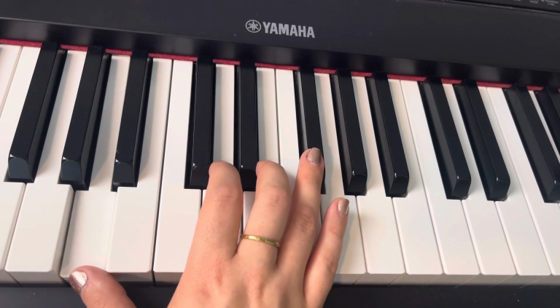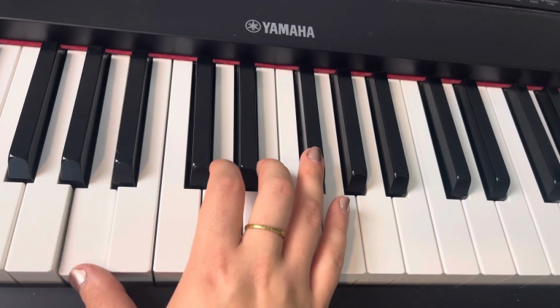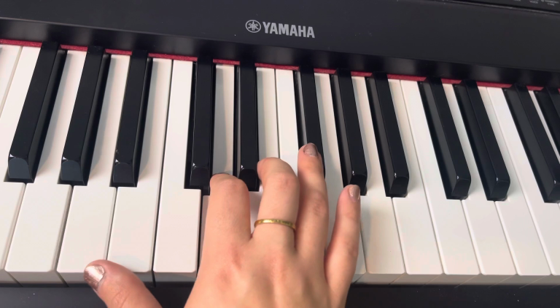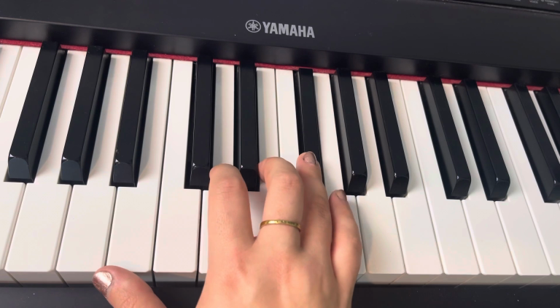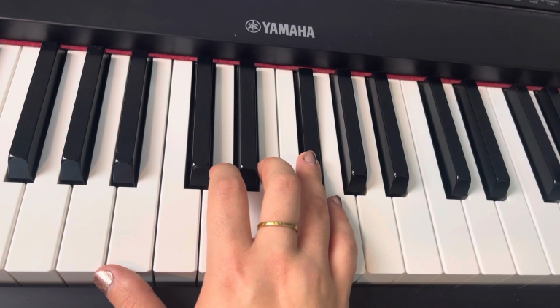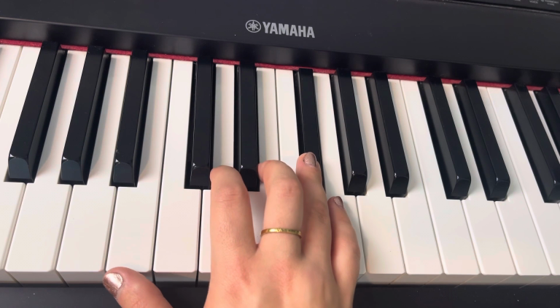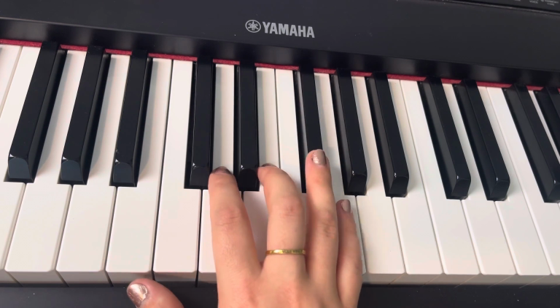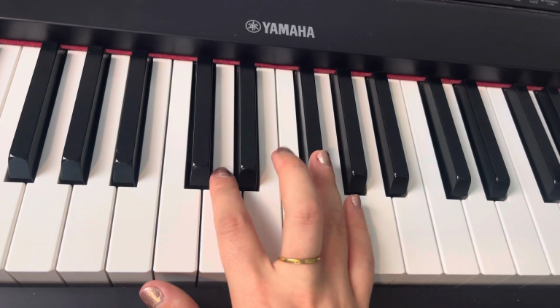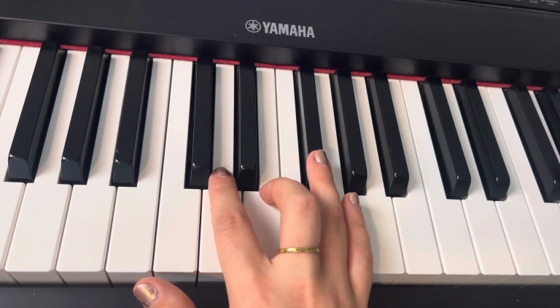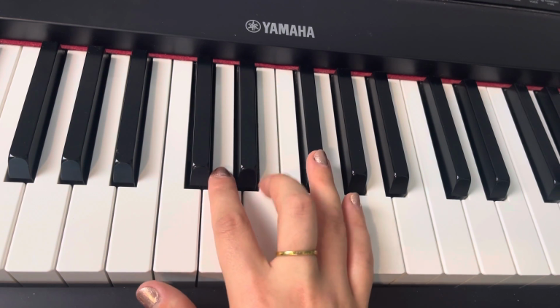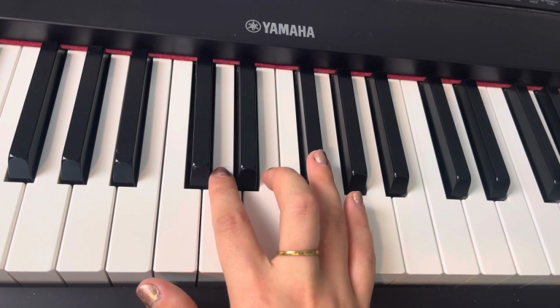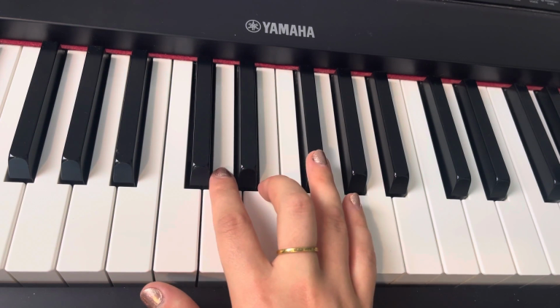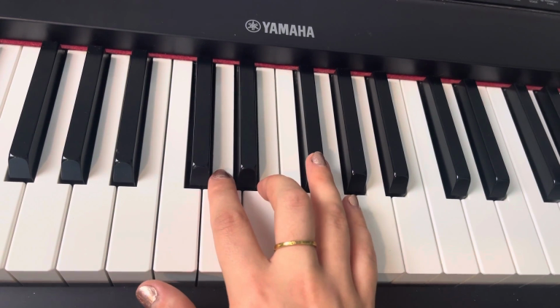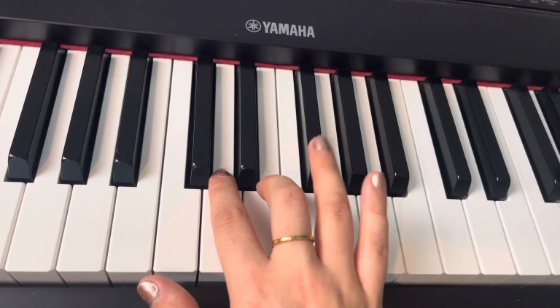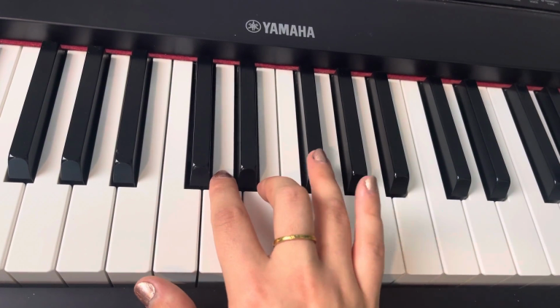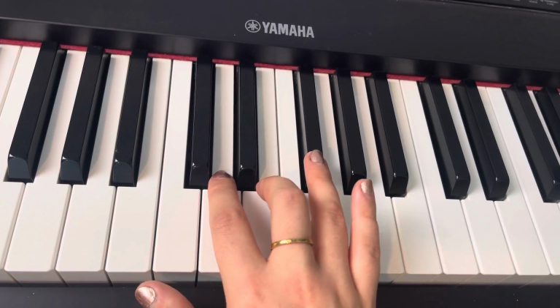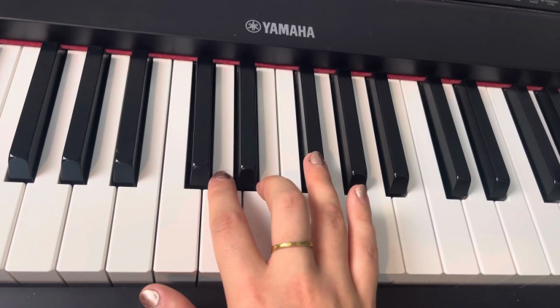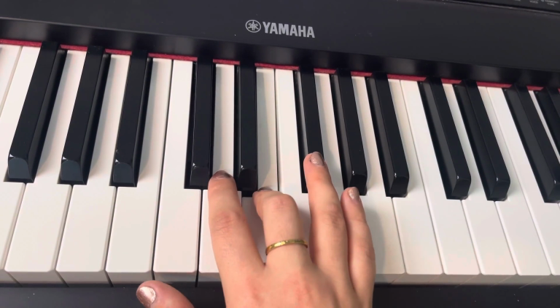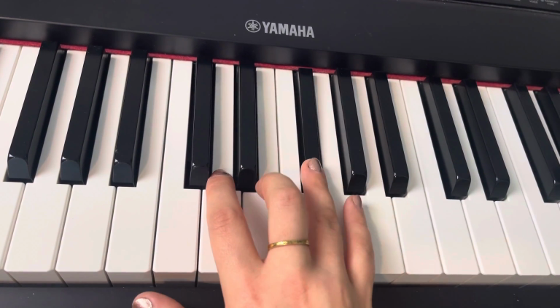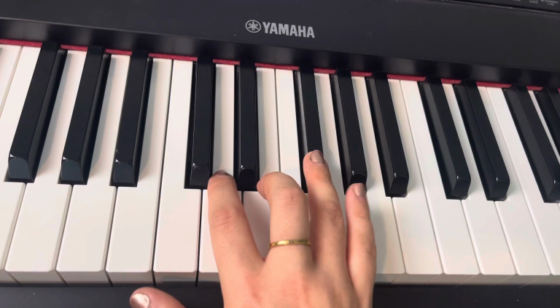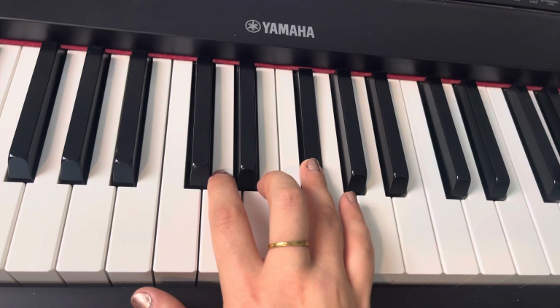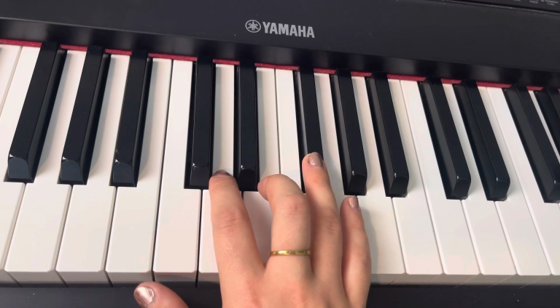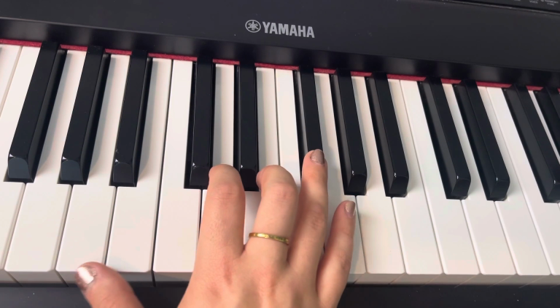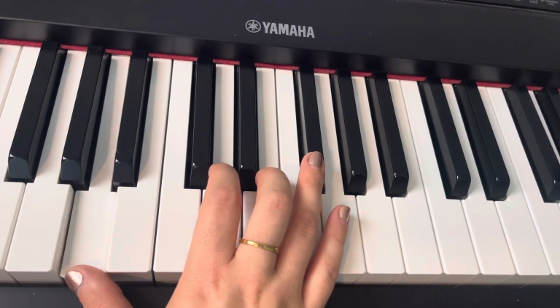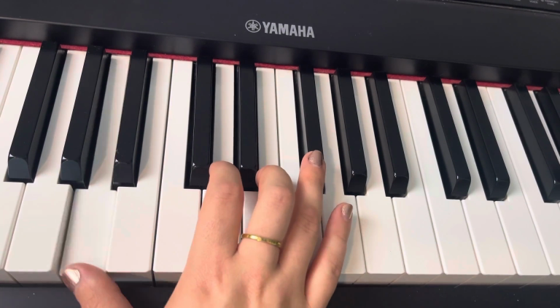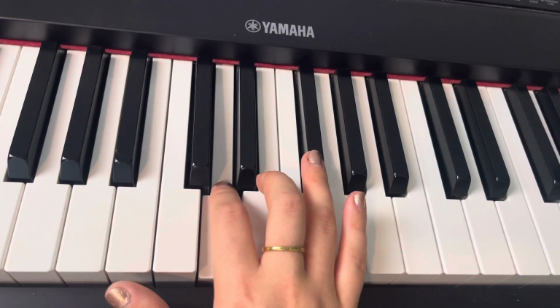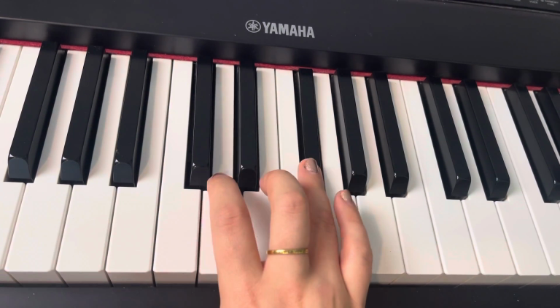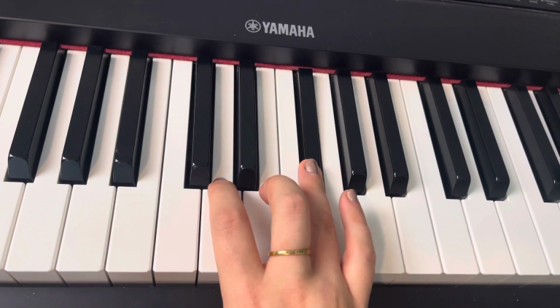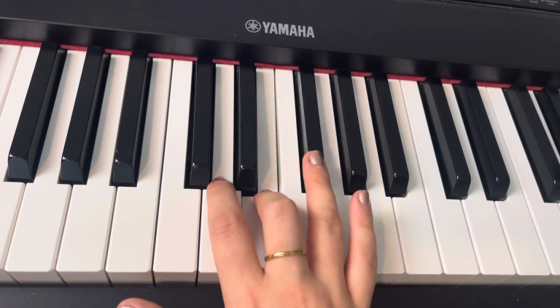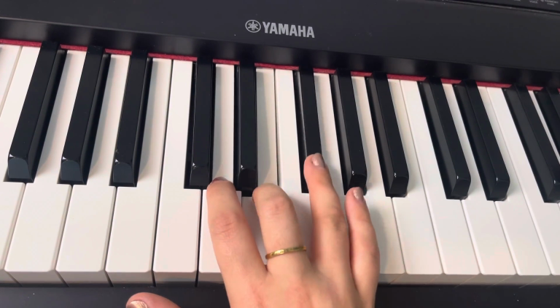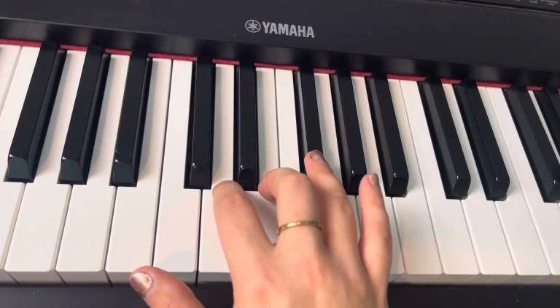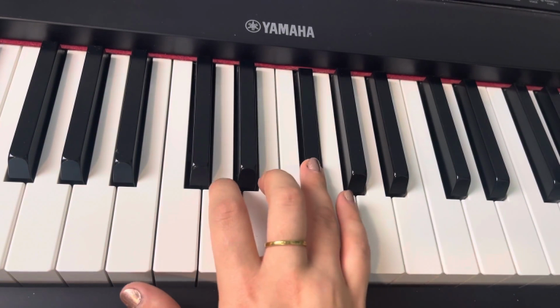Seven a.m. And then you're going to drop down to three, and then back up to four. Three, four, four.